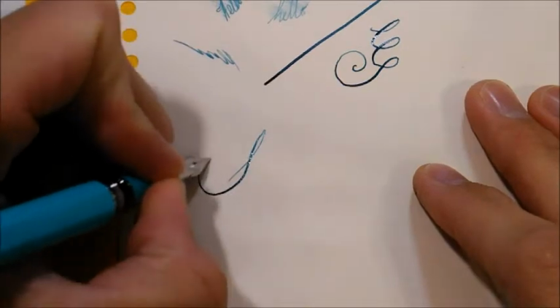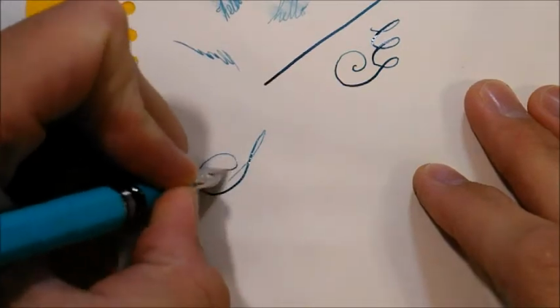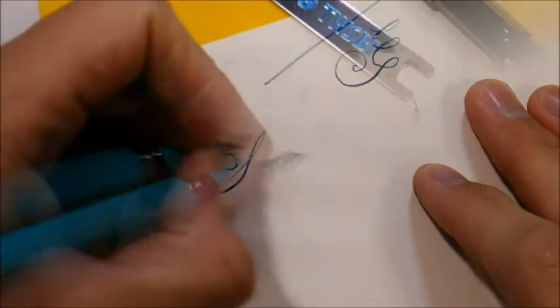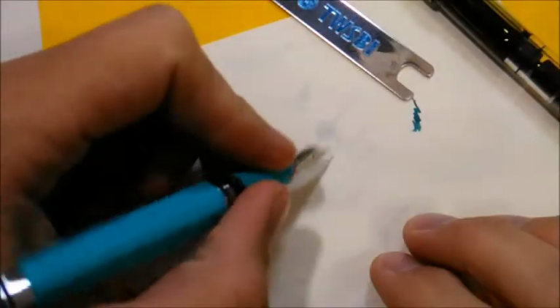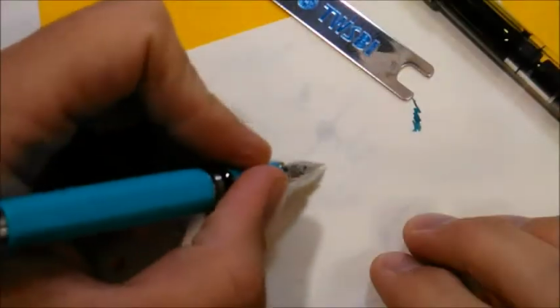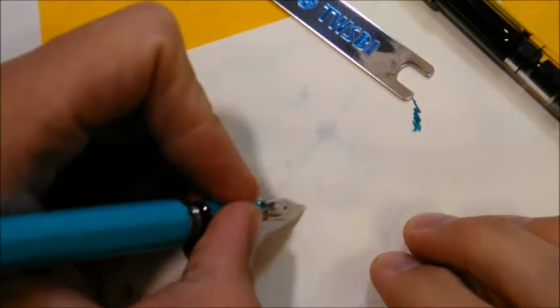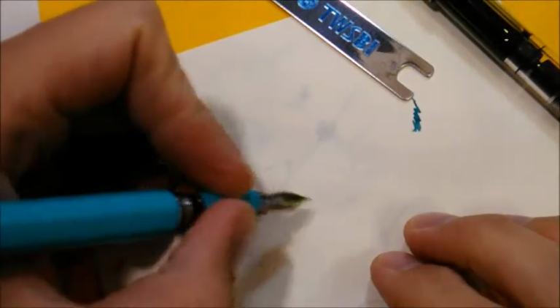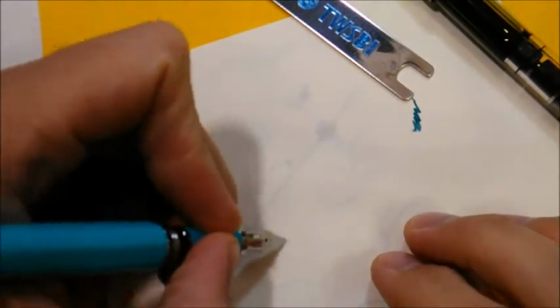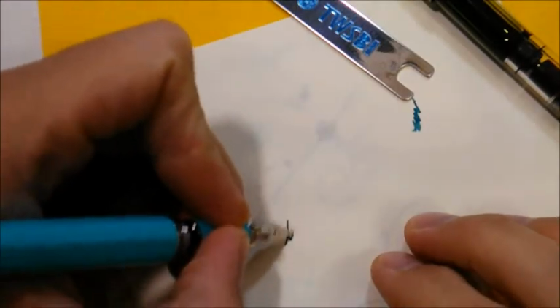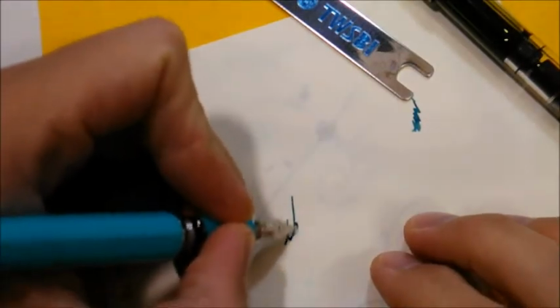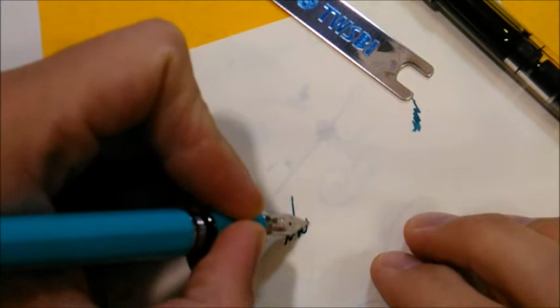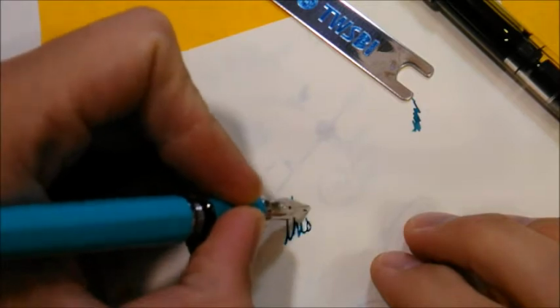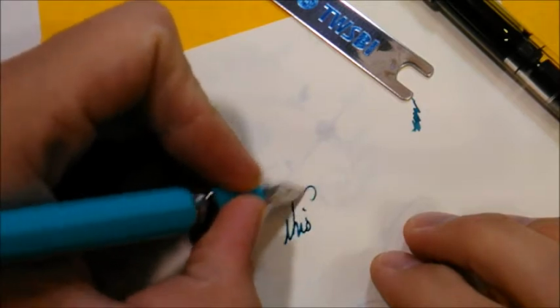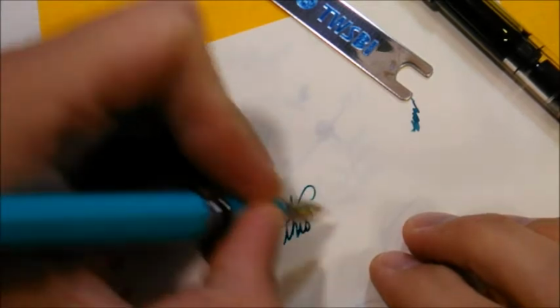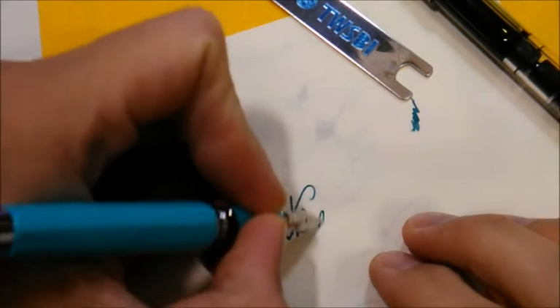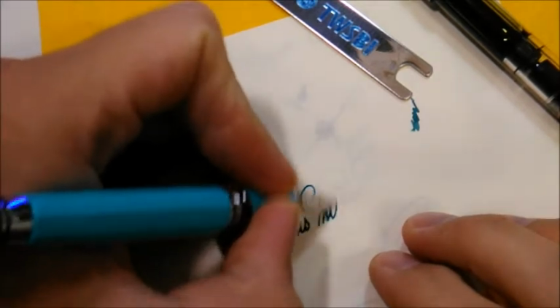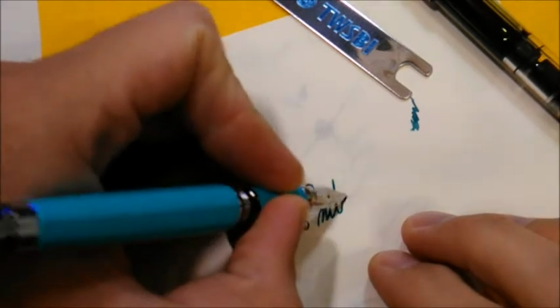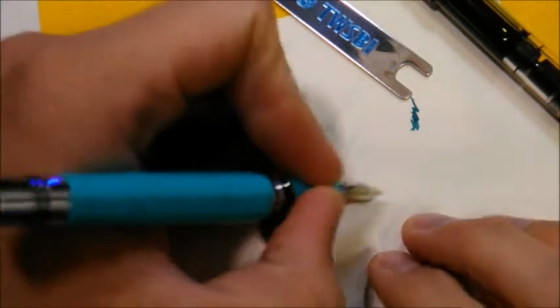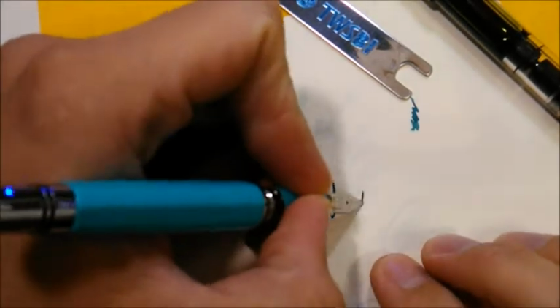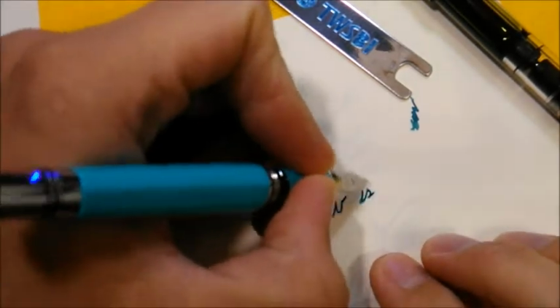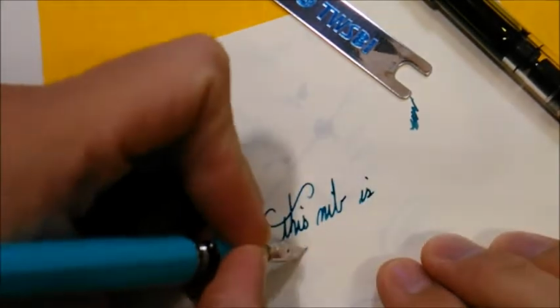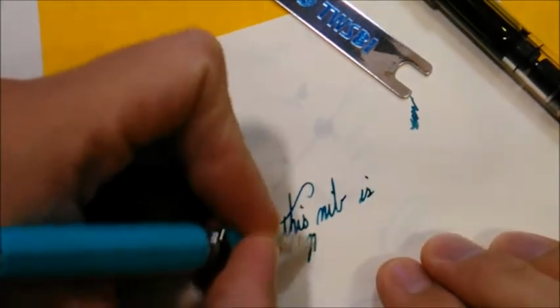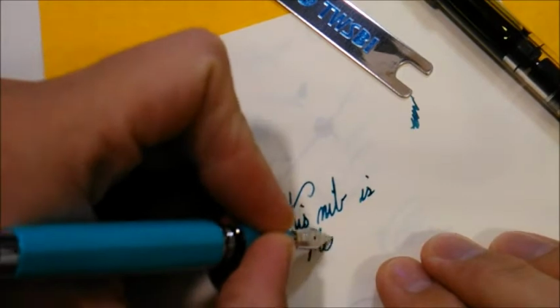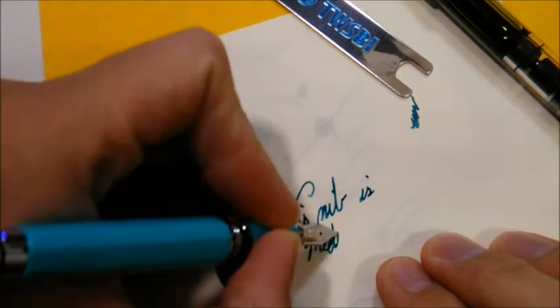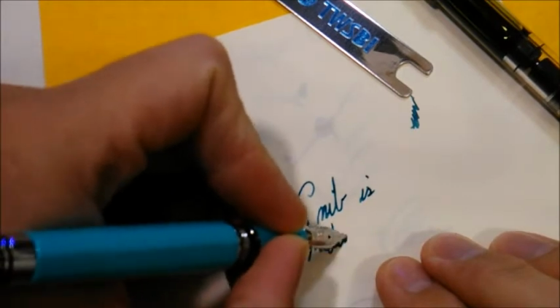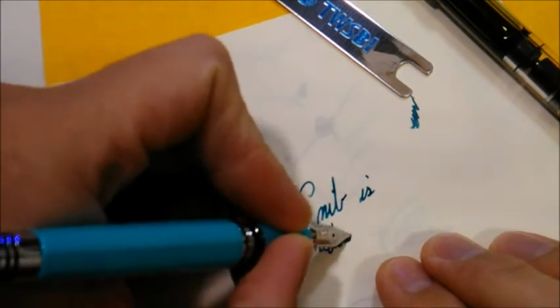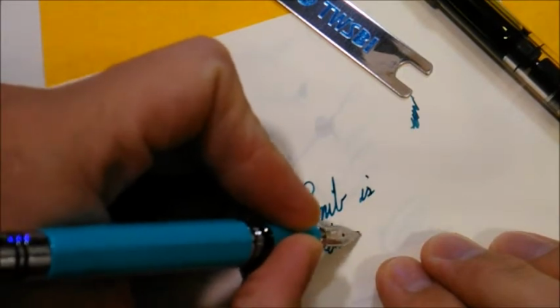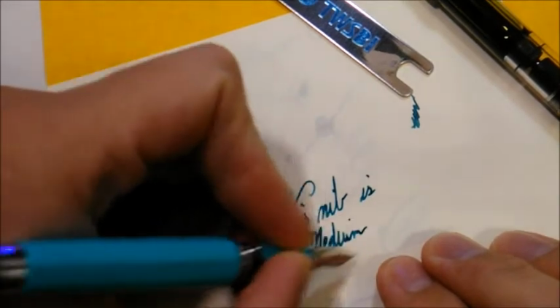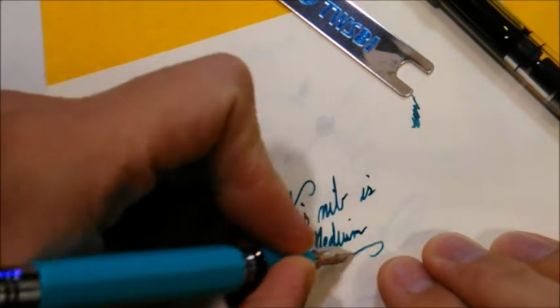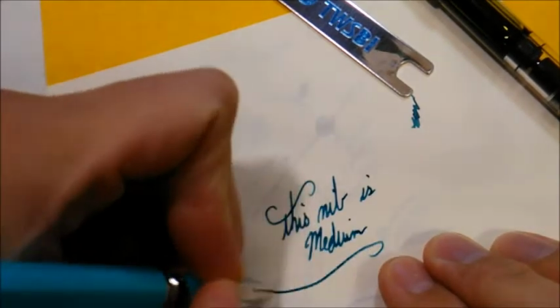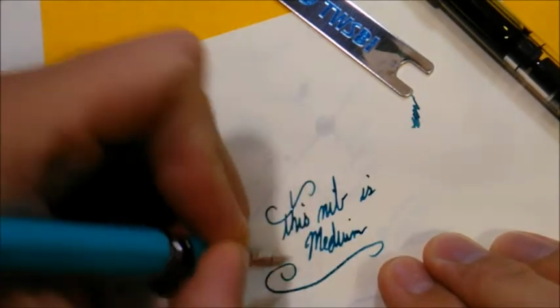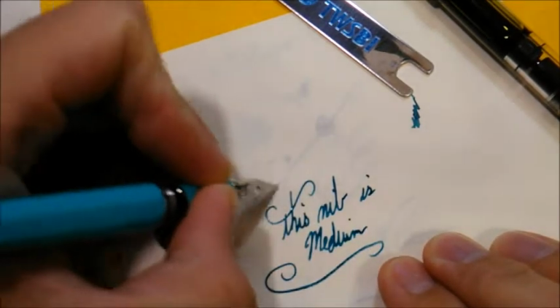With a medium nib, the Classic becomes a much wetter writer and doesn't seem to be practical for flex anymore. The wider nib and greater ink flow does enhance the smoothness even further, giving it less tooth and more glide.